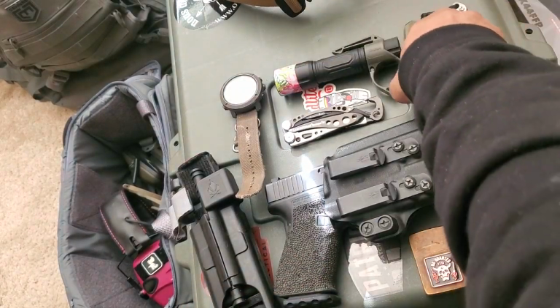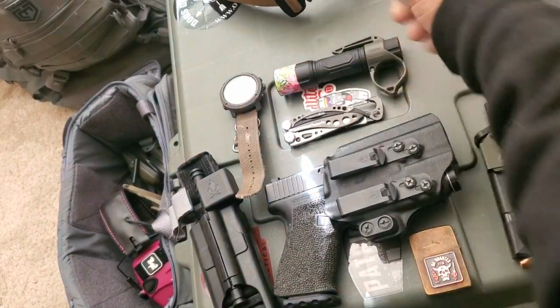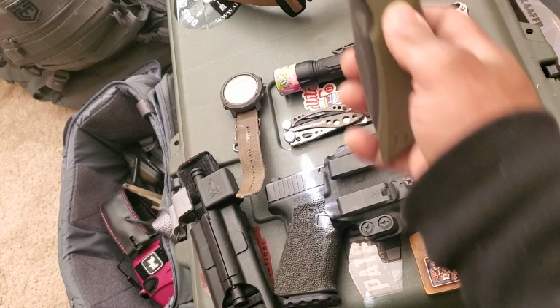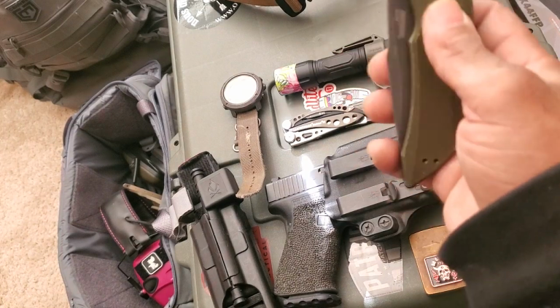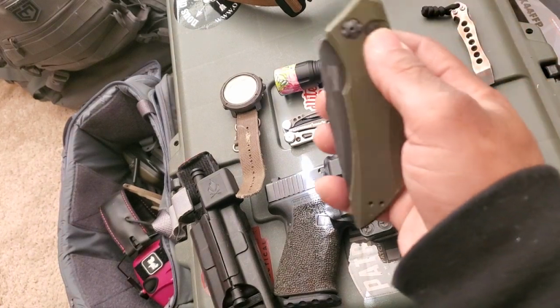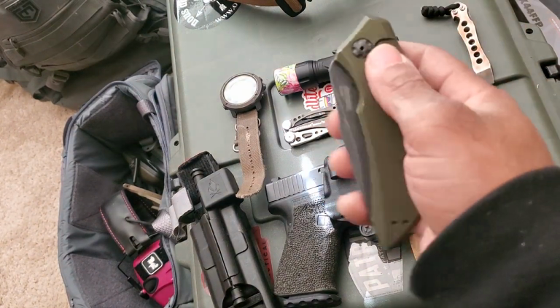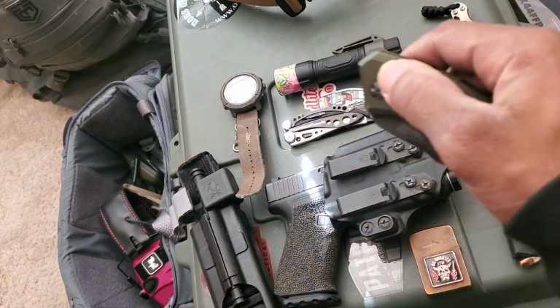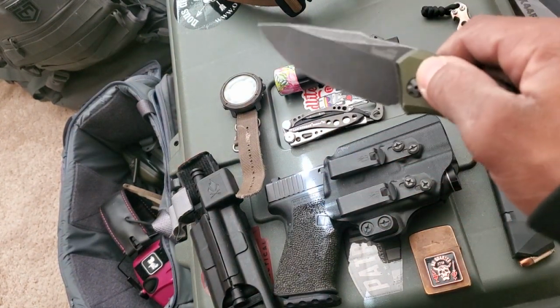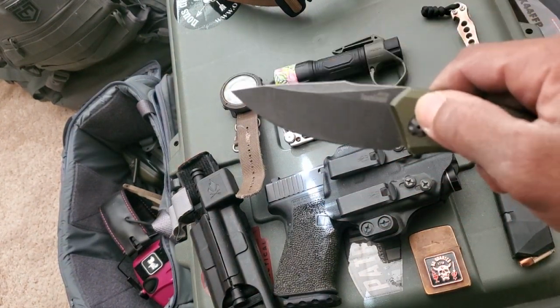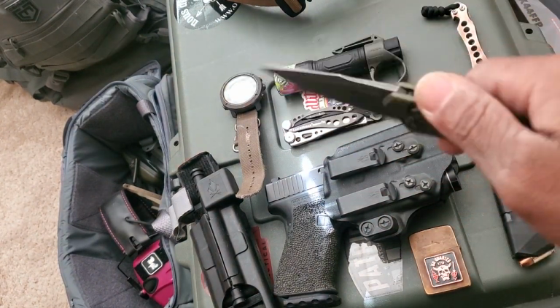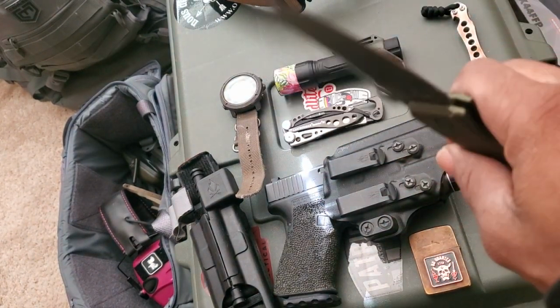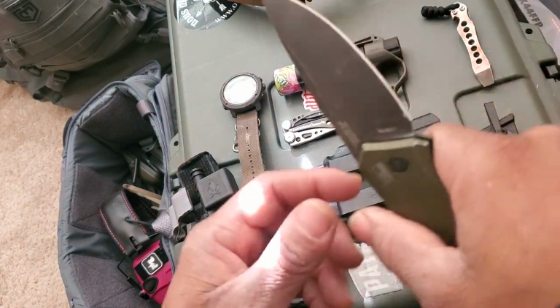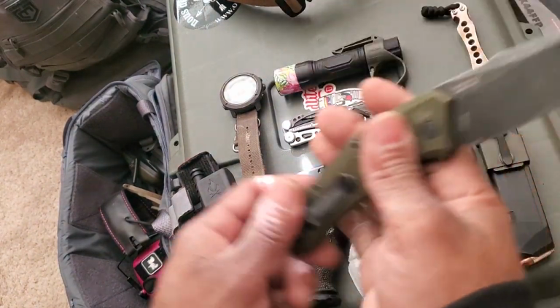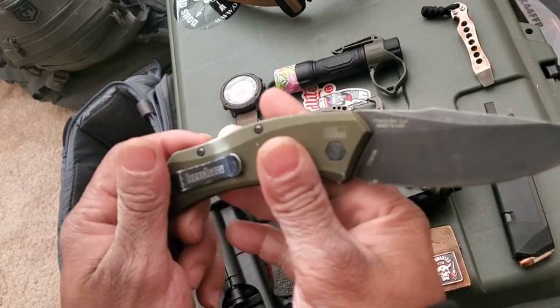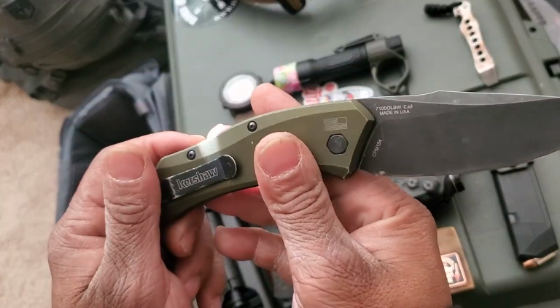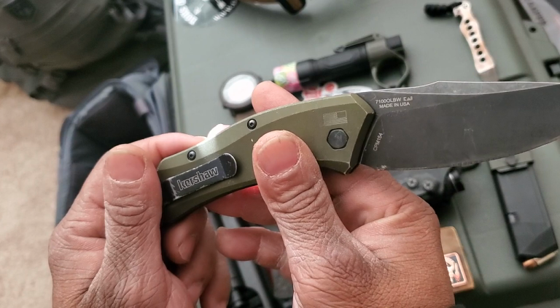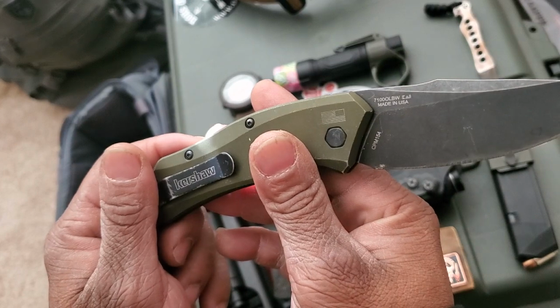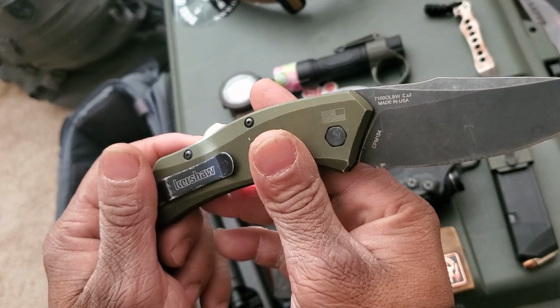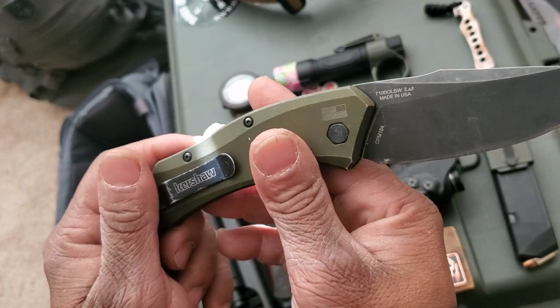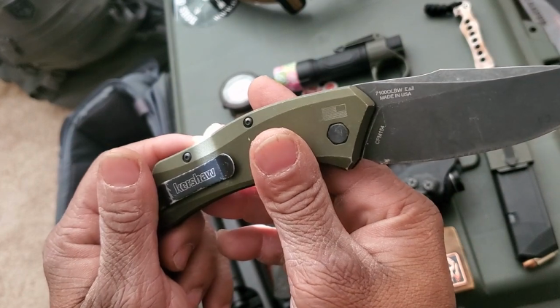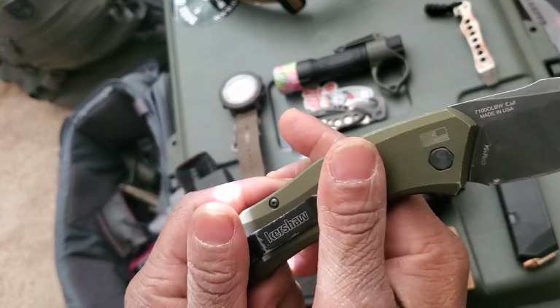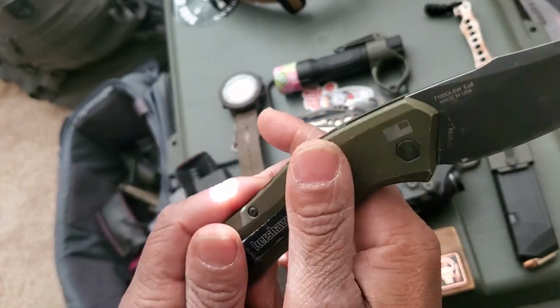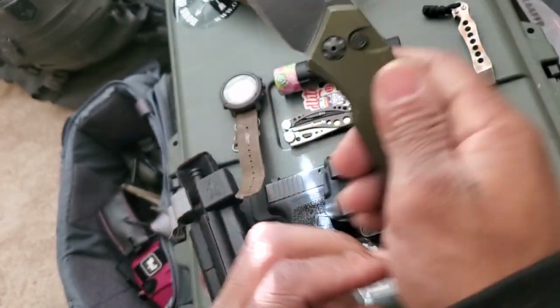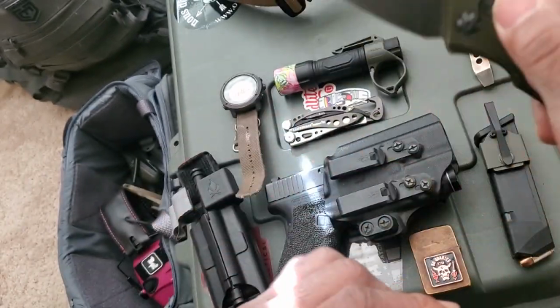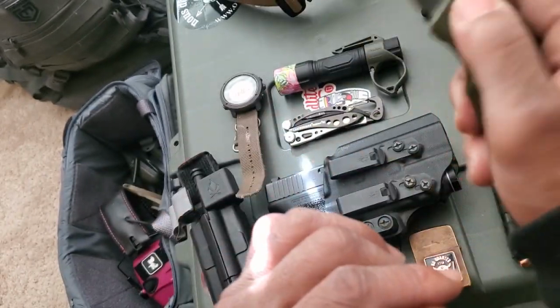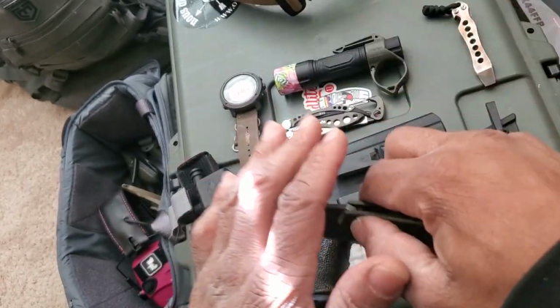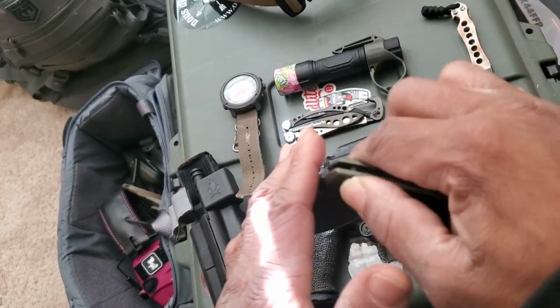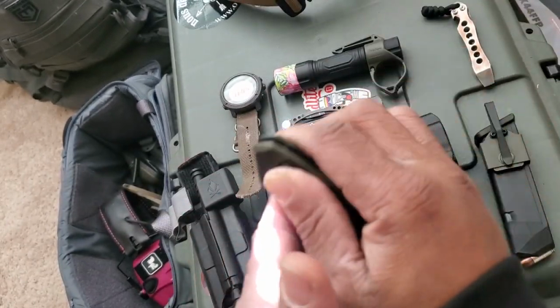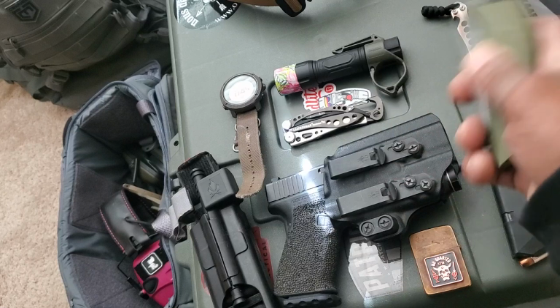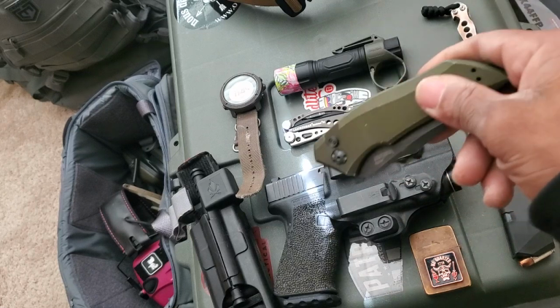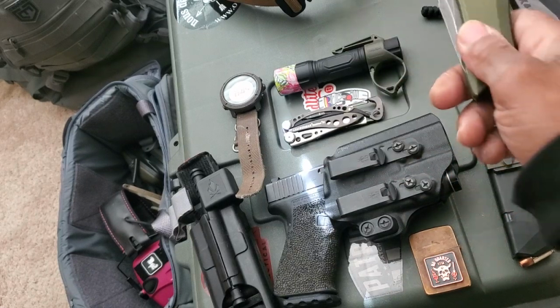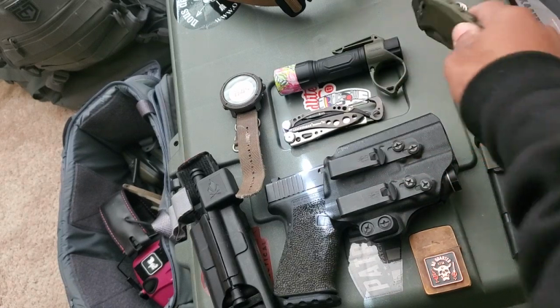Next to that I have the Kershaw Launch 1, also in CPM-154 steel. Real good knife.